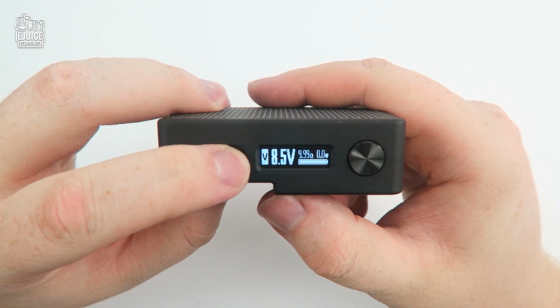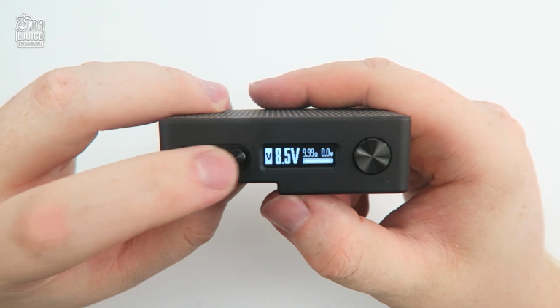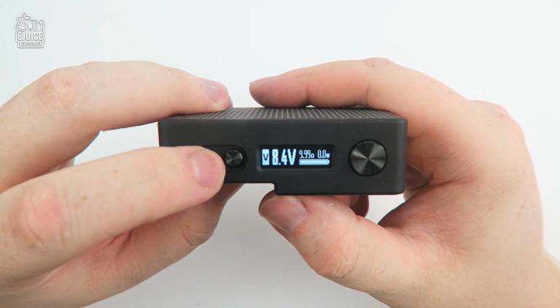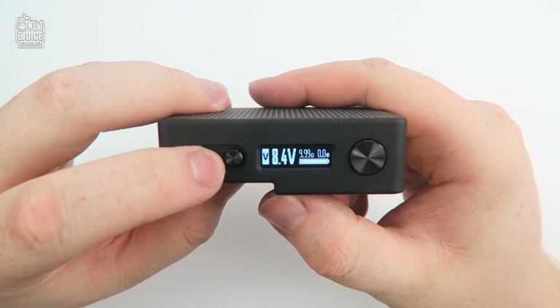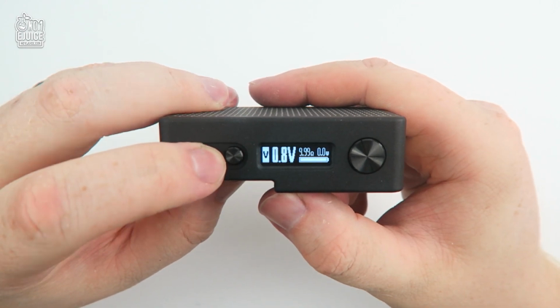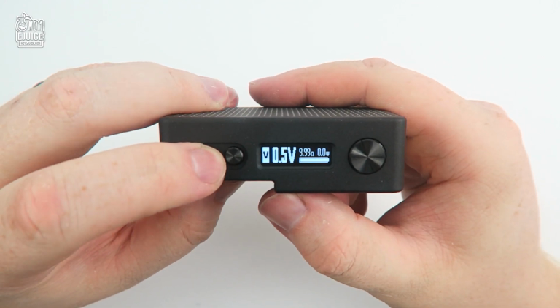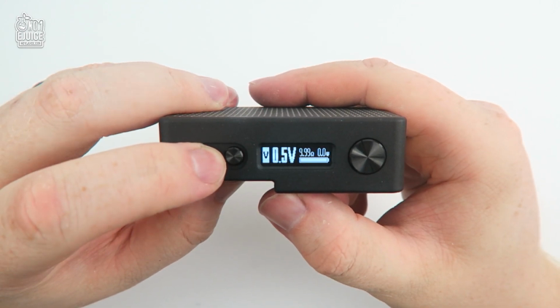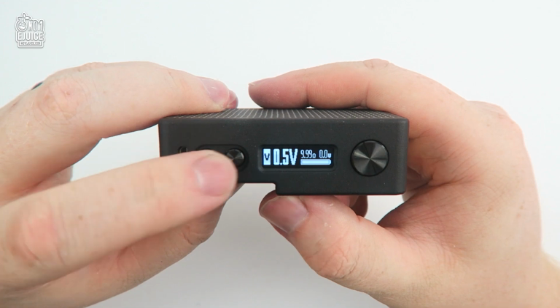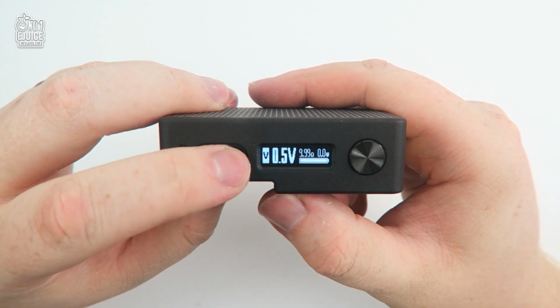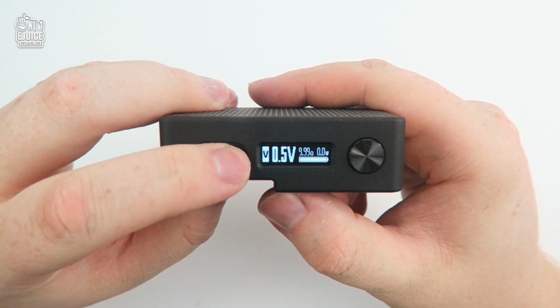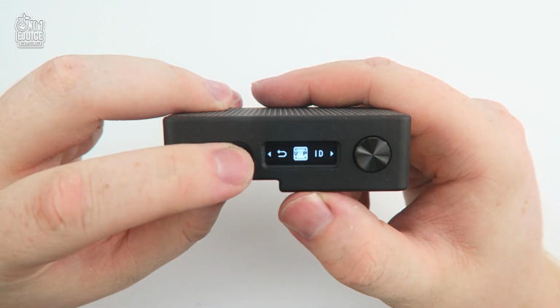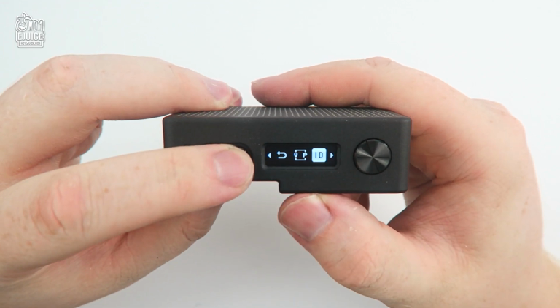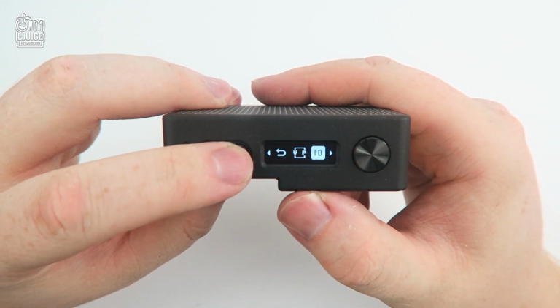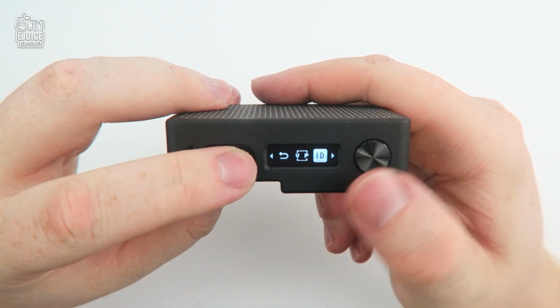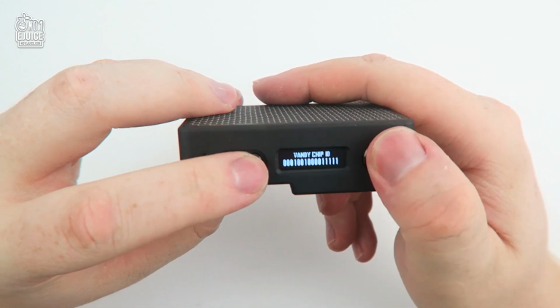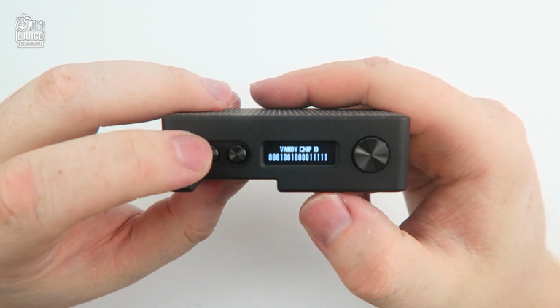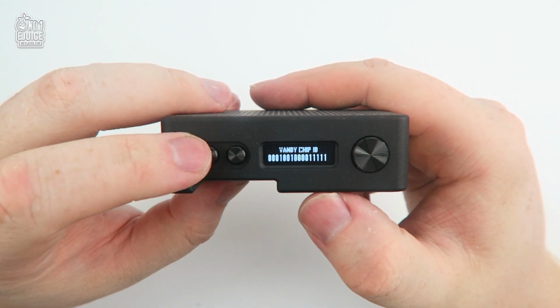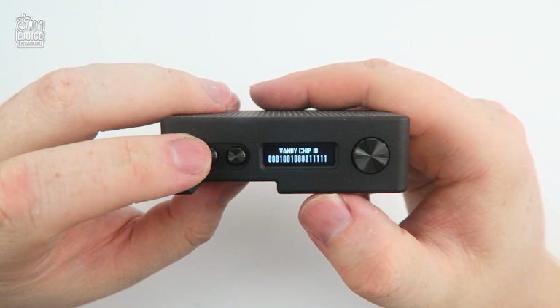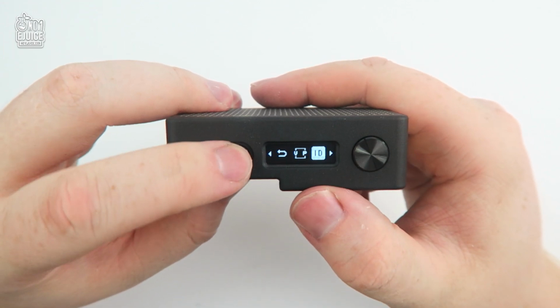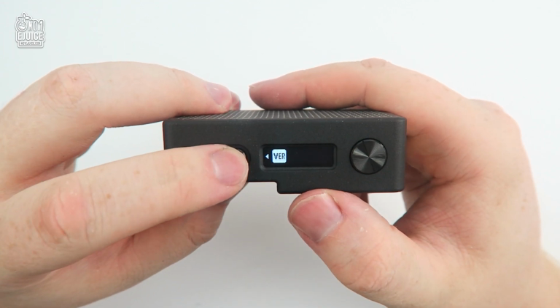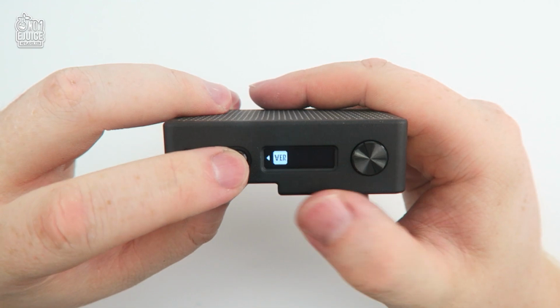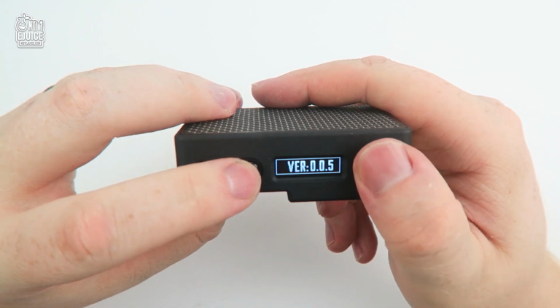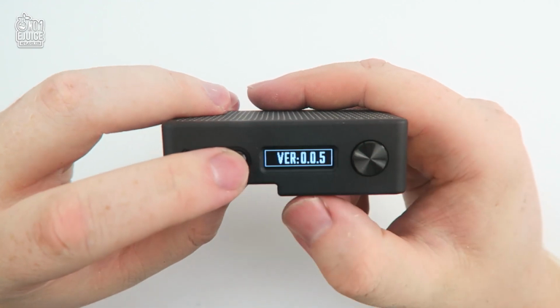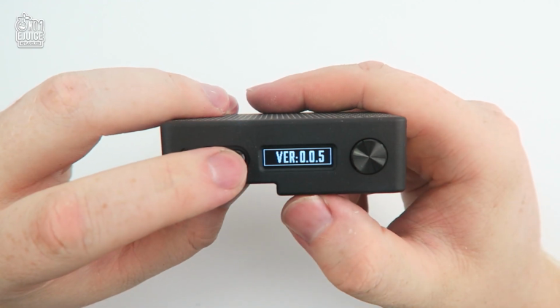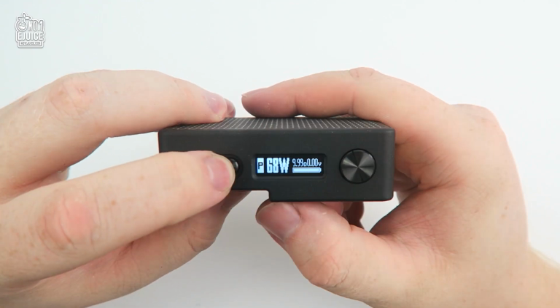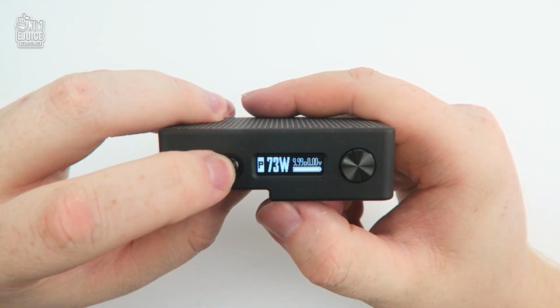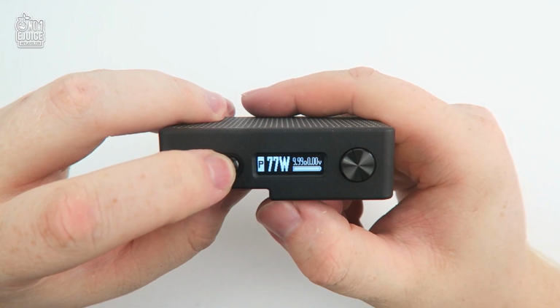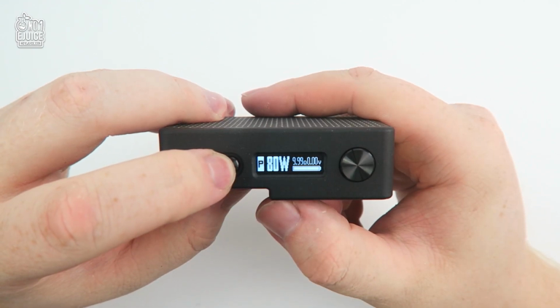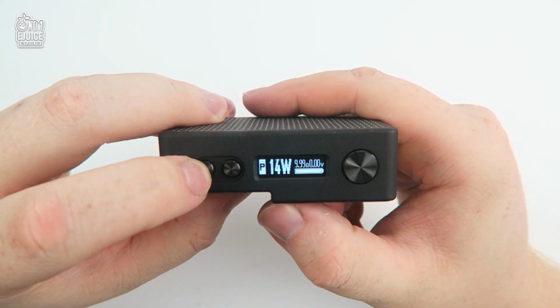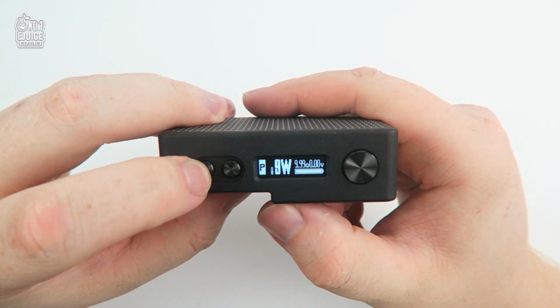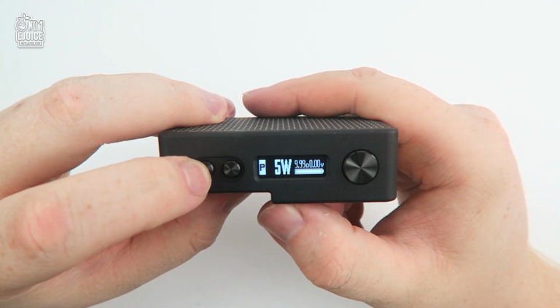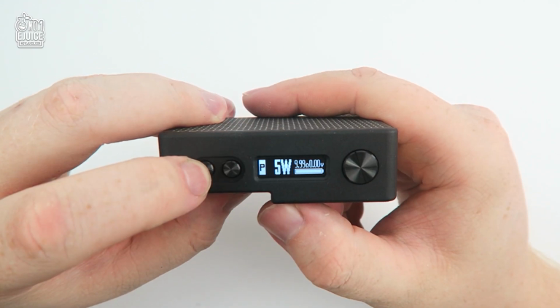Next you have your voltage mode, which tops out at 8.5 volts and goes as low as 0.5 volts. You then have your Vandy Vape chip ID number and finally the firmware version. This mod is capable of 80 watts and can go as low as 5 watts.